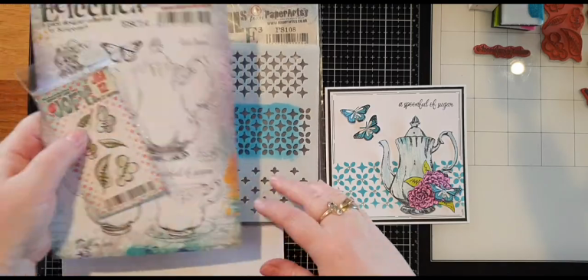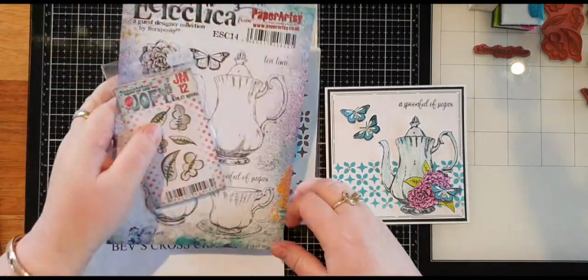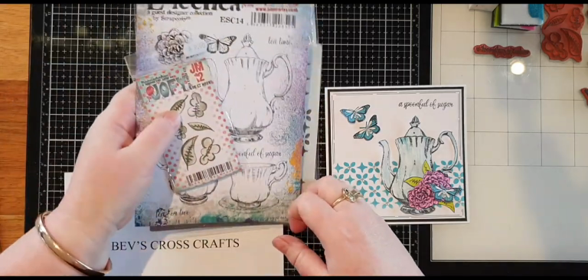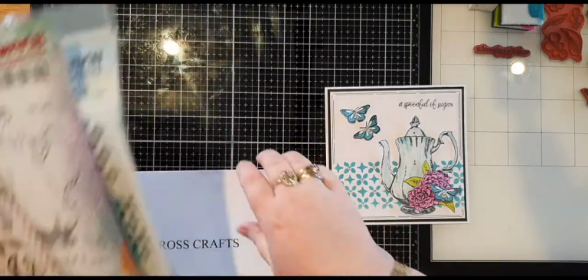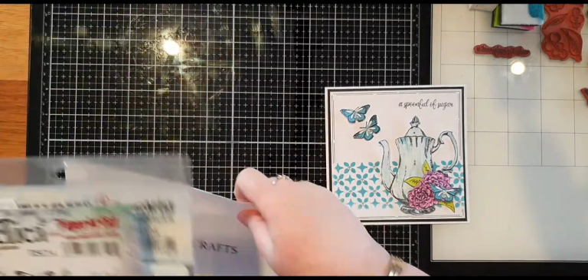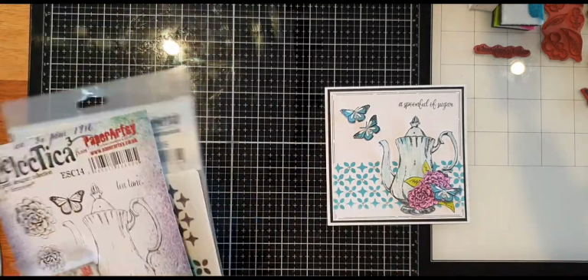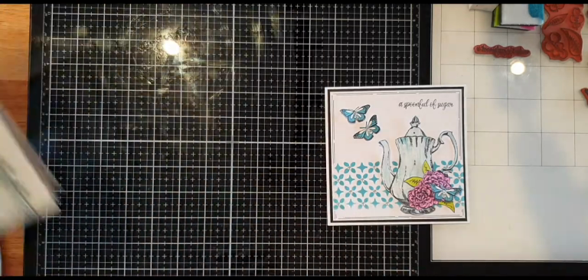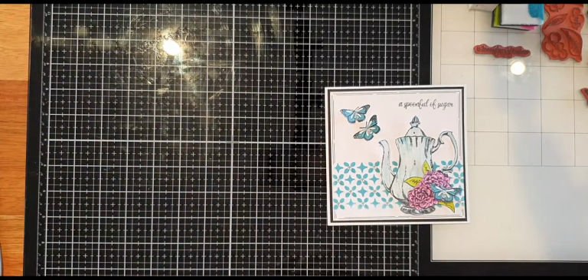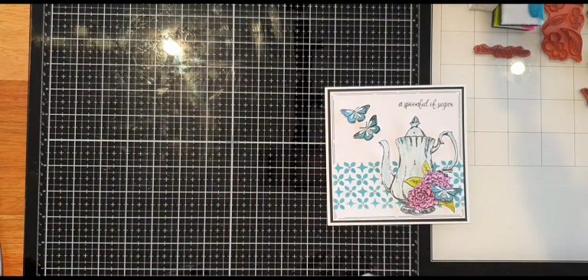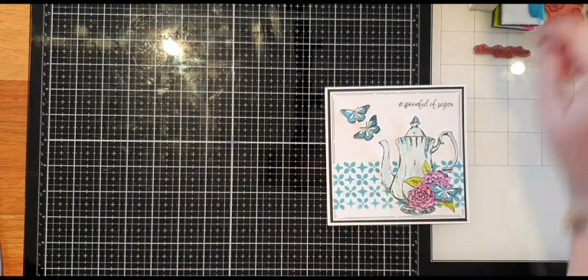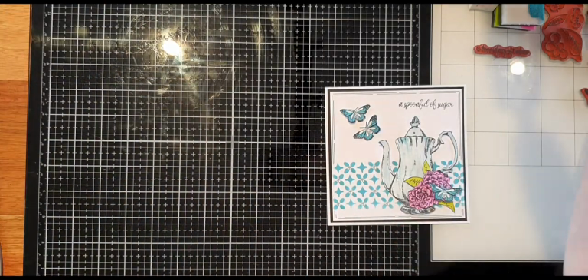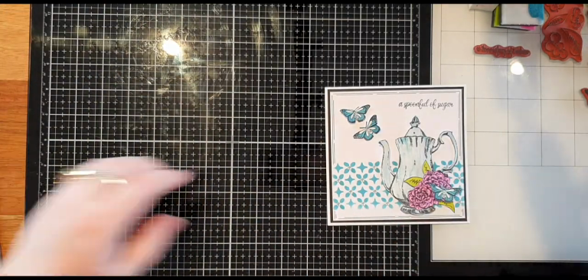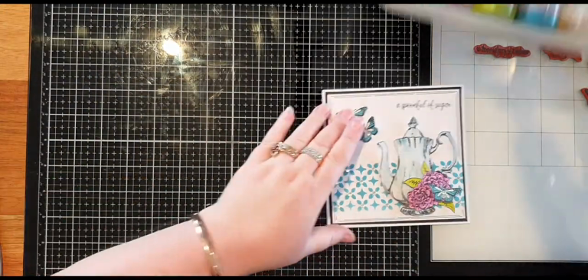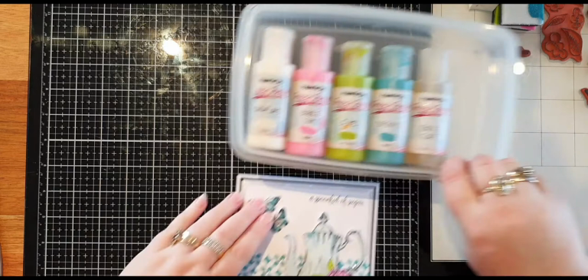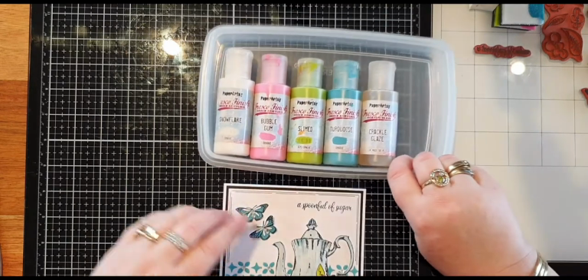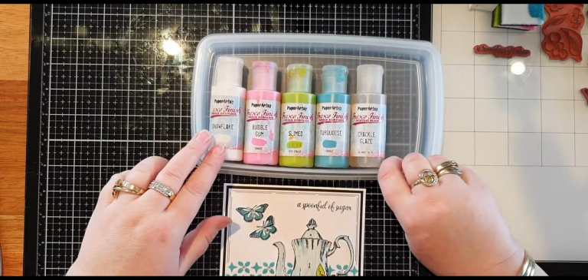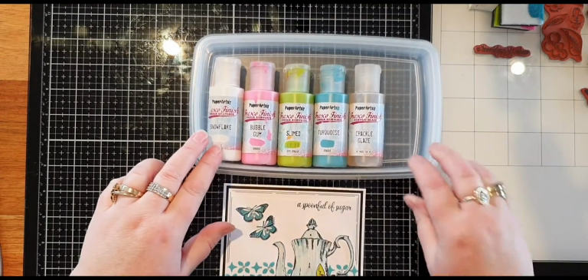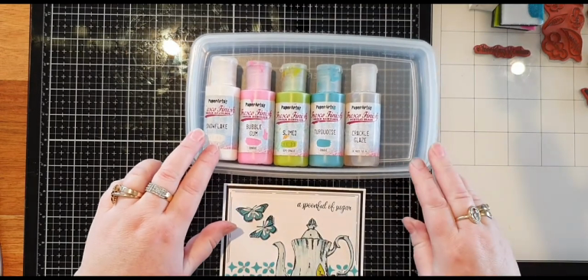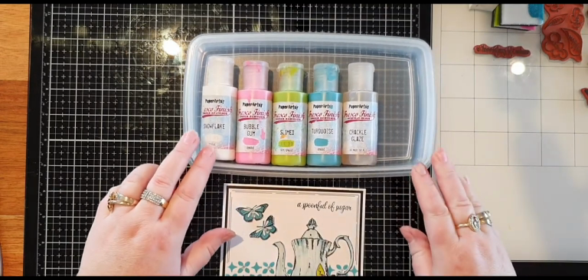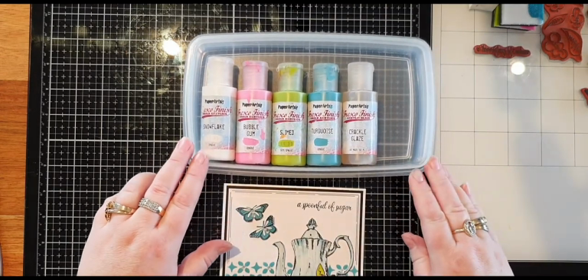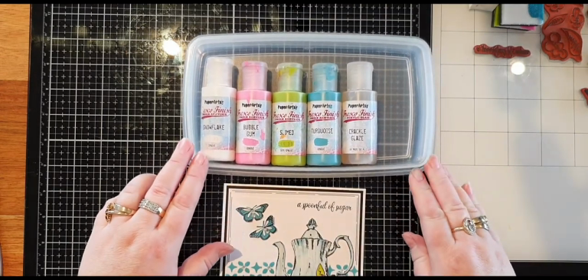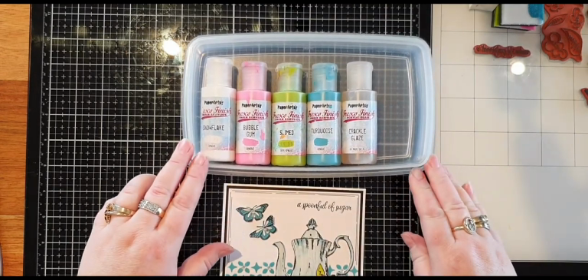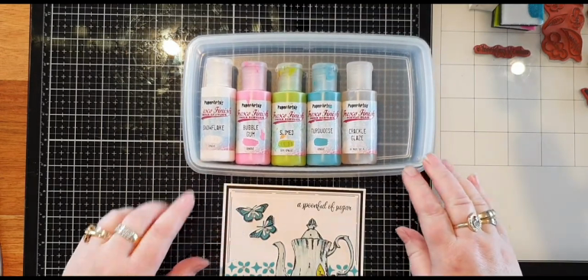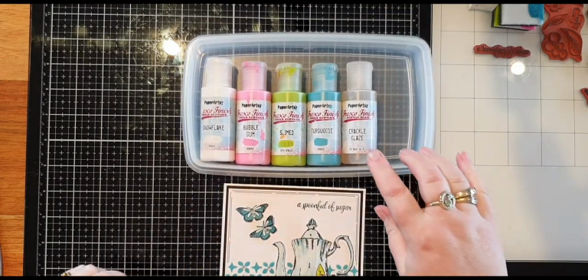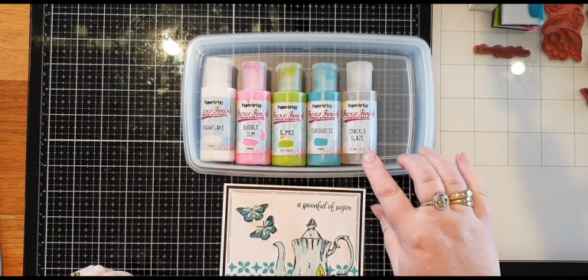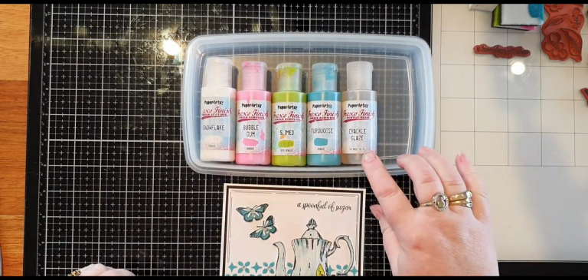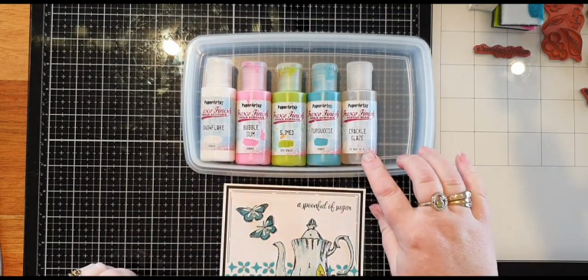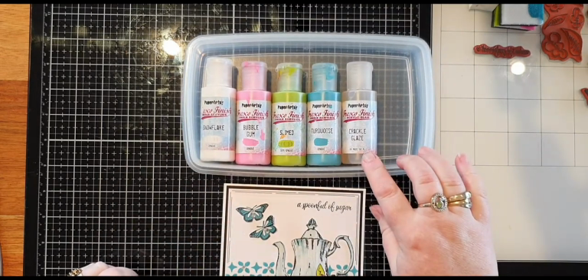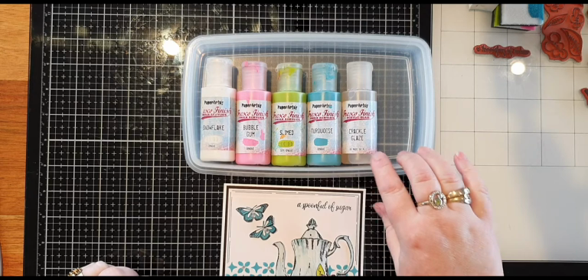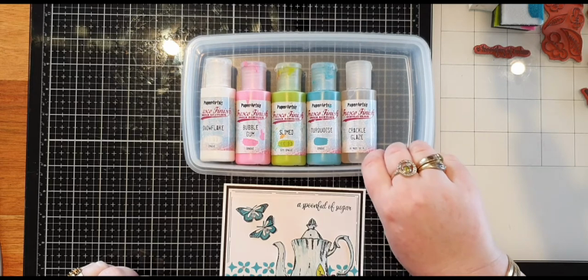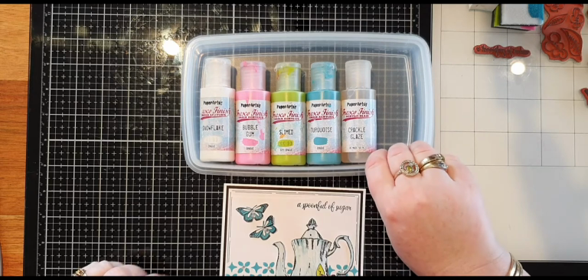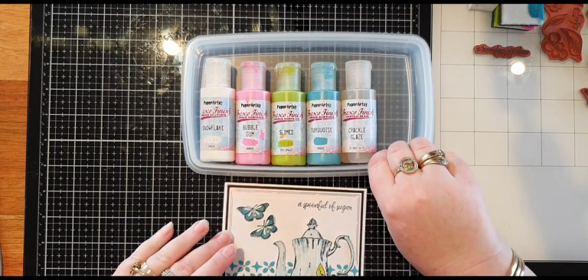I will be using Paperazzi paints. The colors that I'll be using are Snowflake, Bubblegum, Slime, and Turquoise, and I'll be using the Crackle Glaze on the teapot.